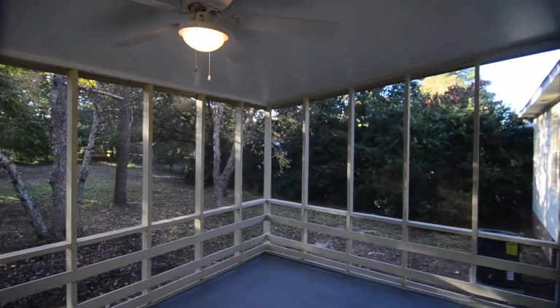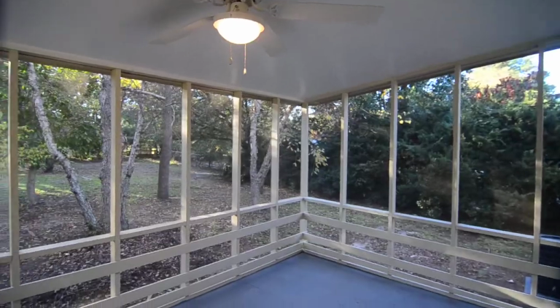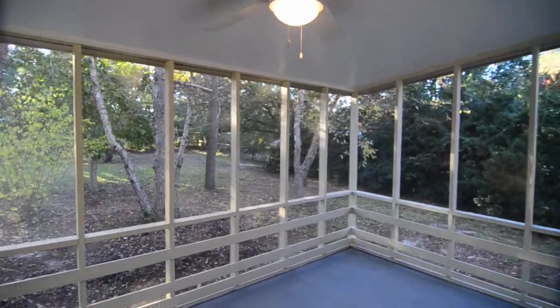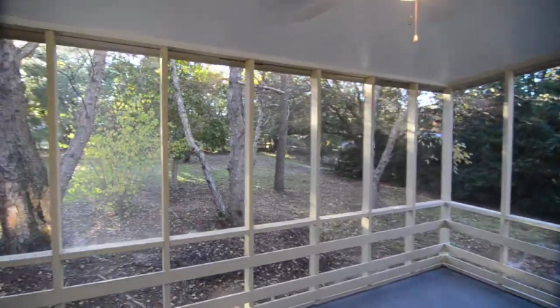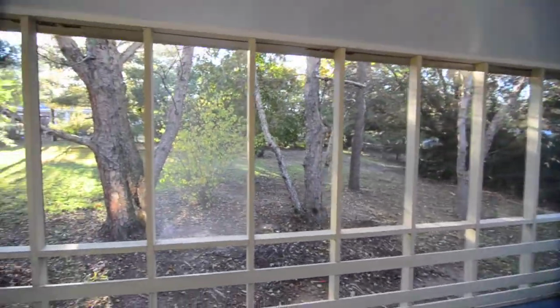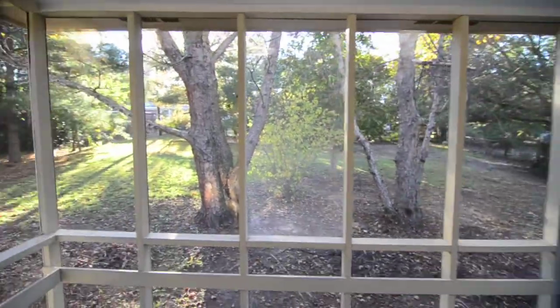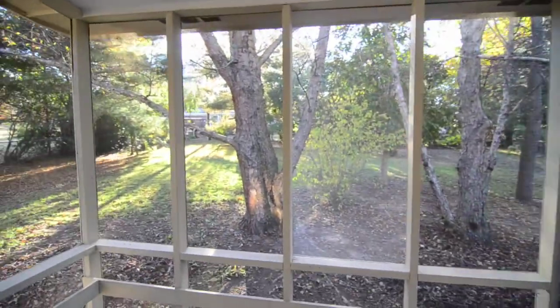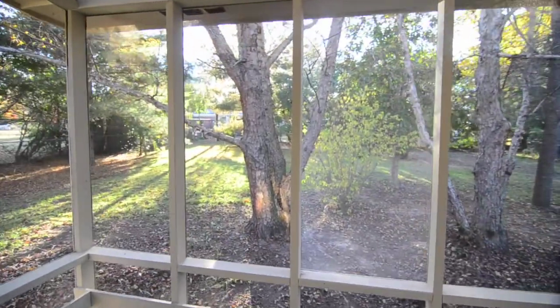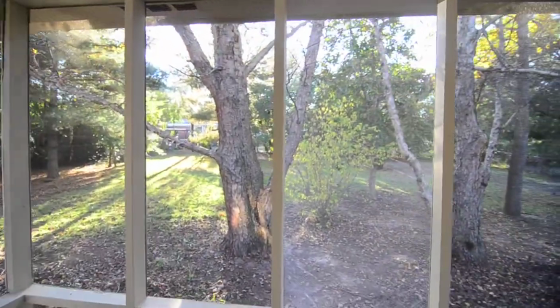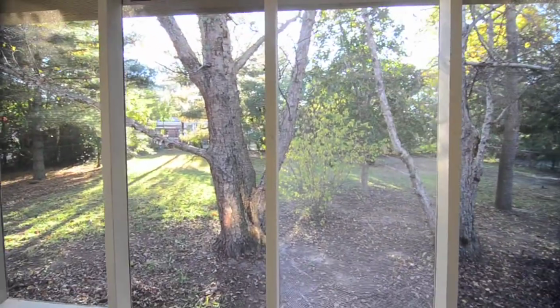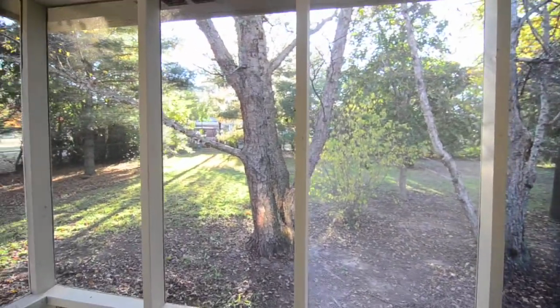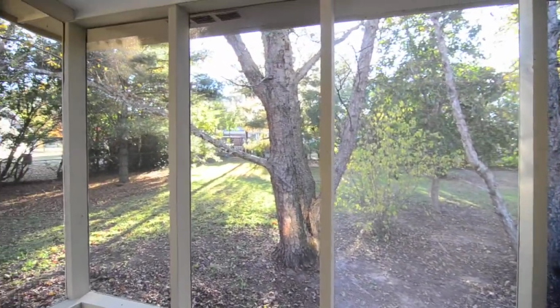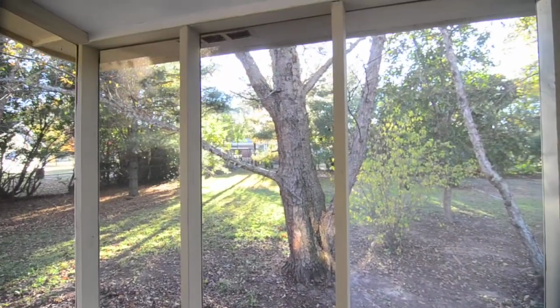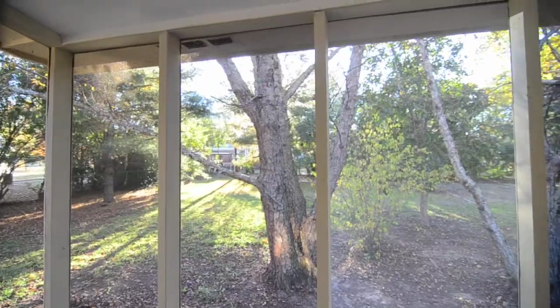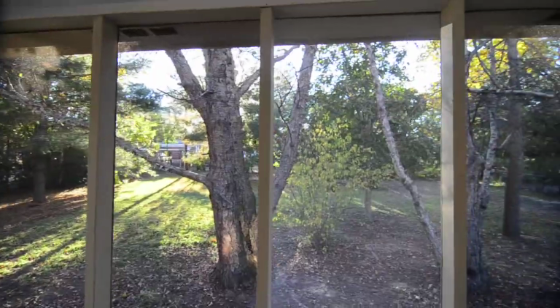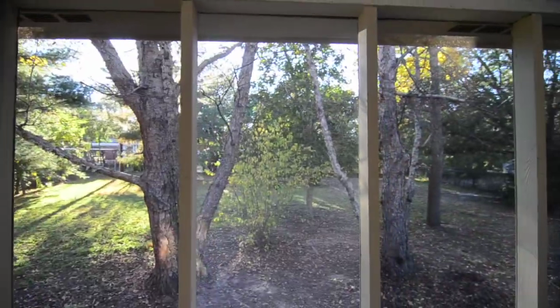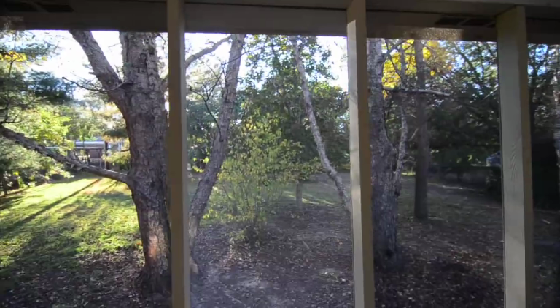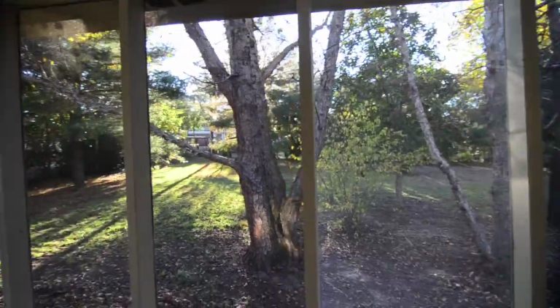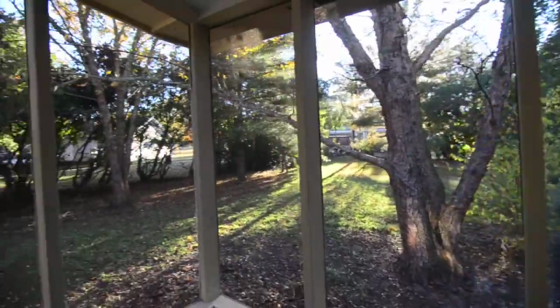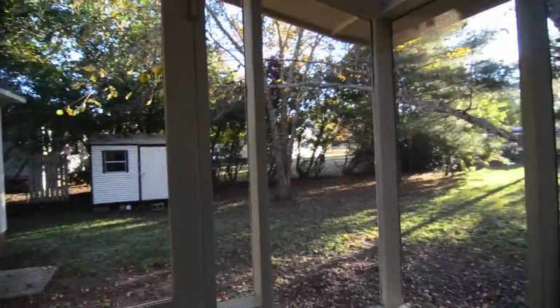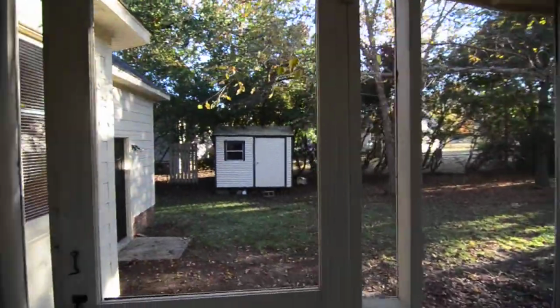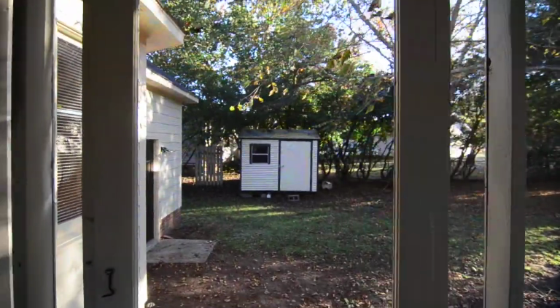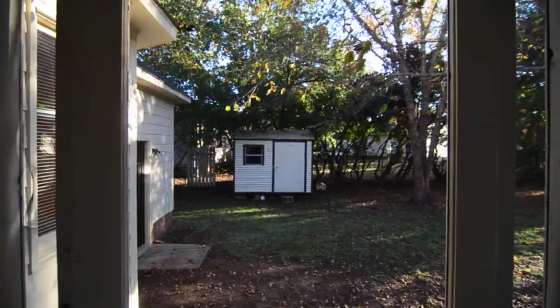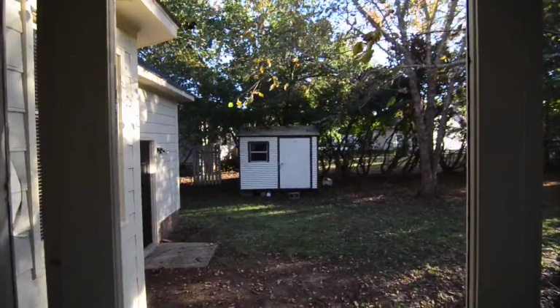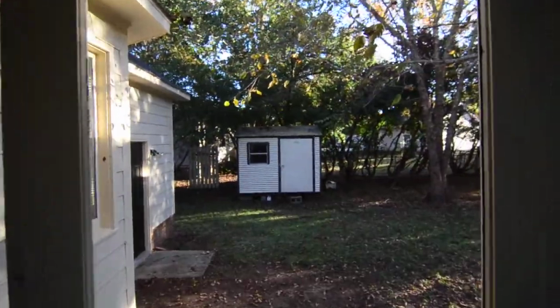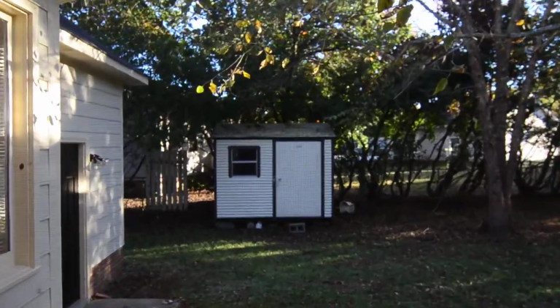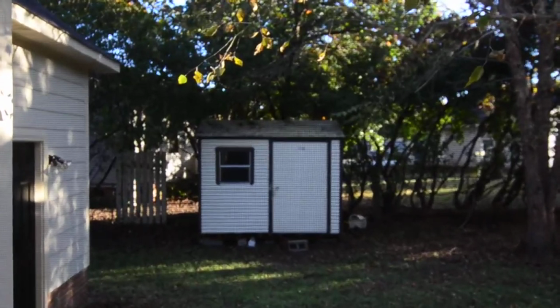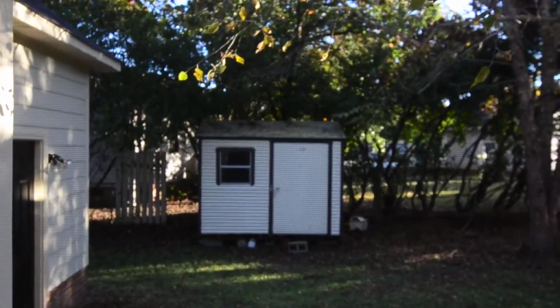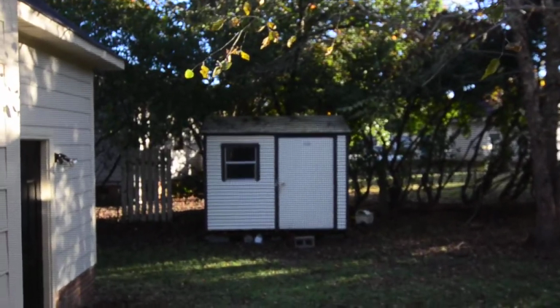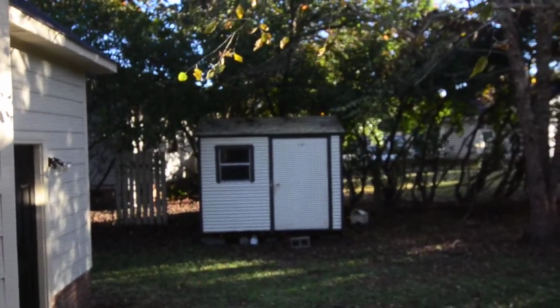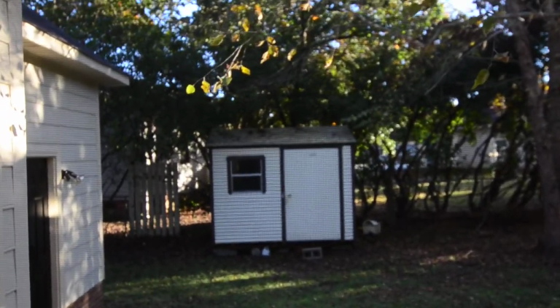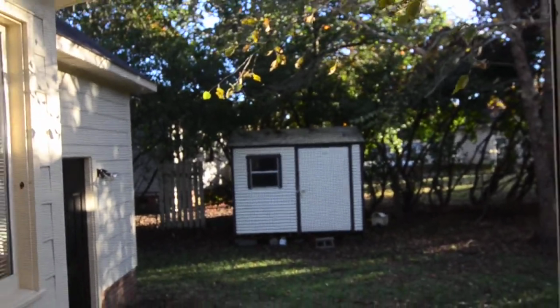The screen porch overlooks a nice sized backyard with some shade trees that extends back pretty far. There's also a storage shed on the left that doubles as a workshop and has a window.